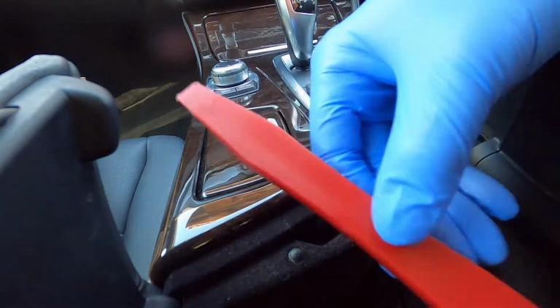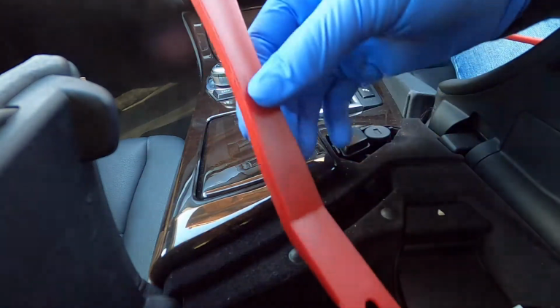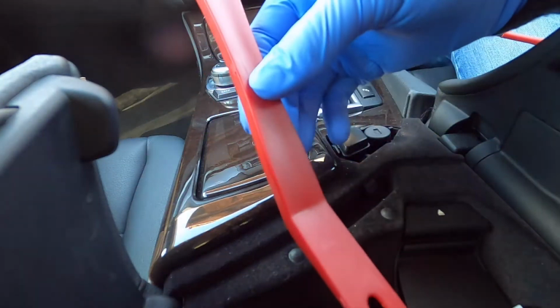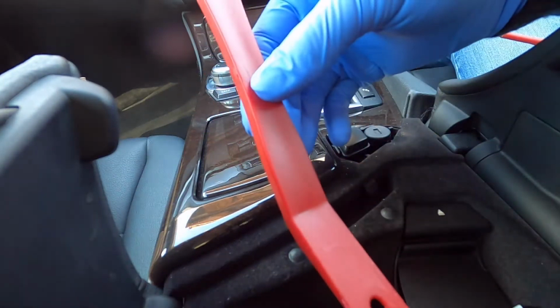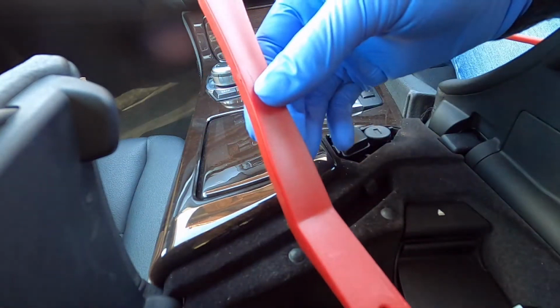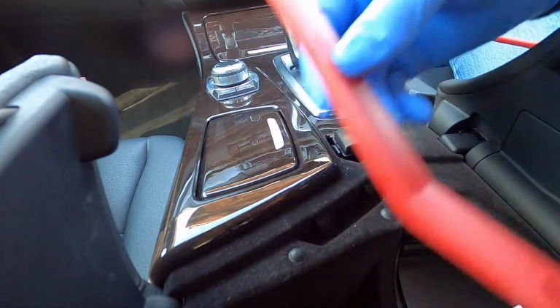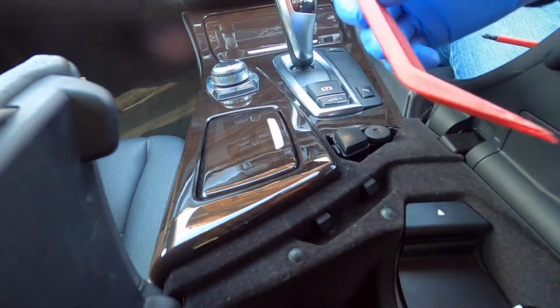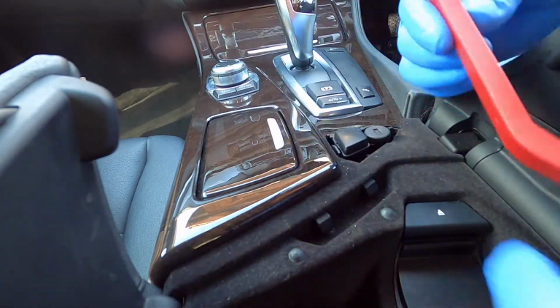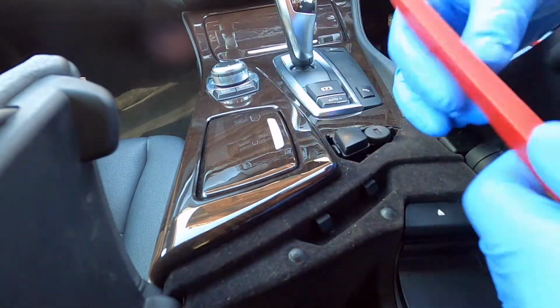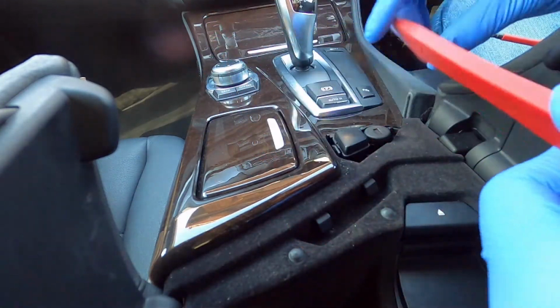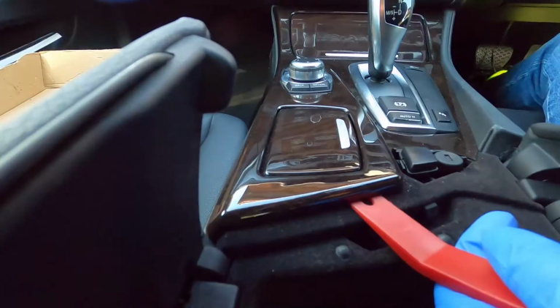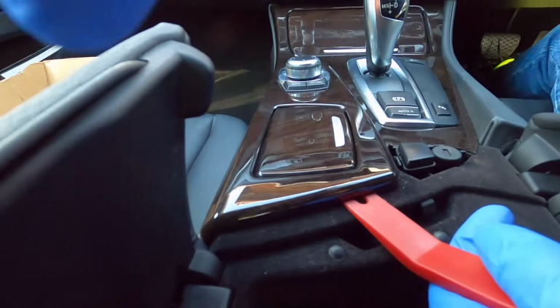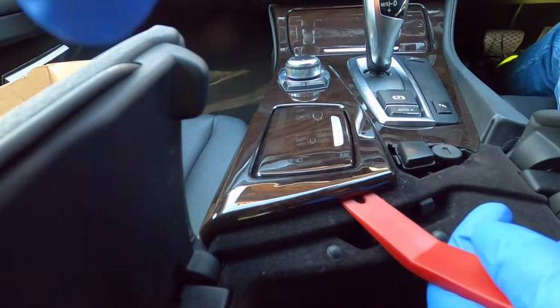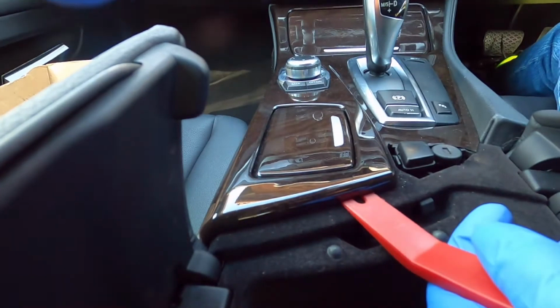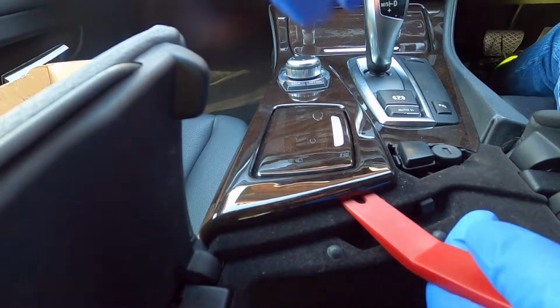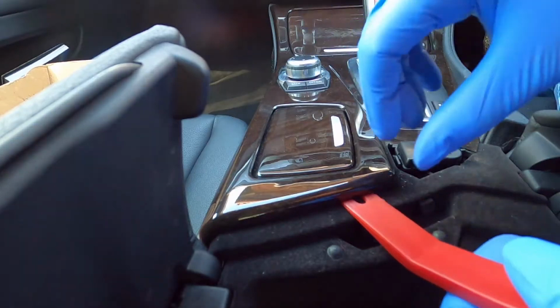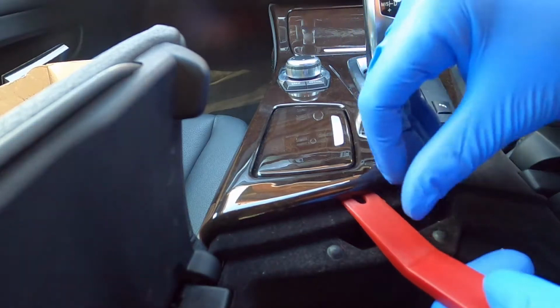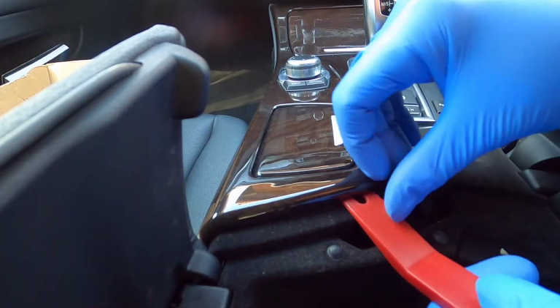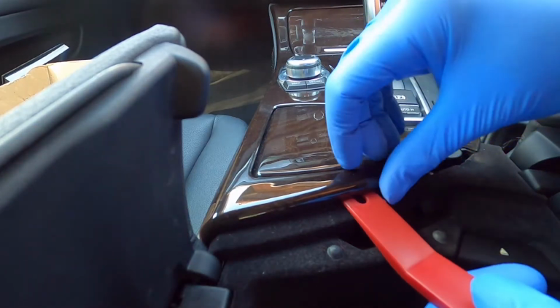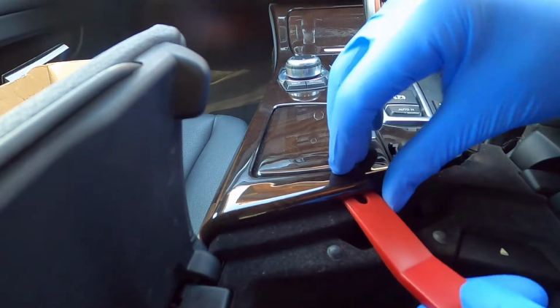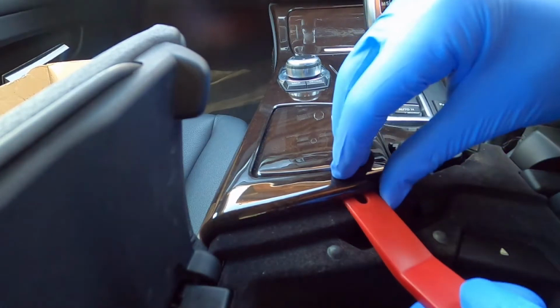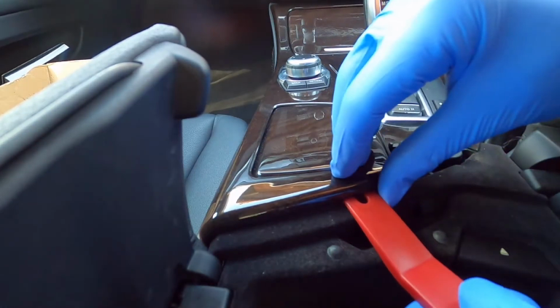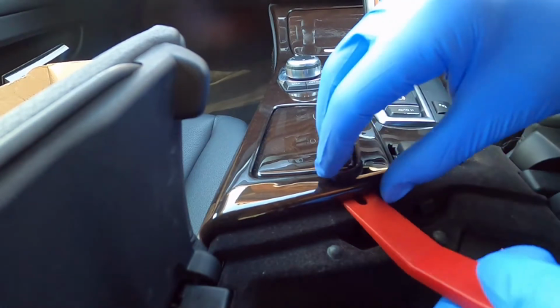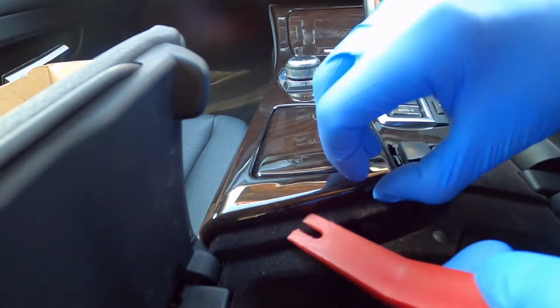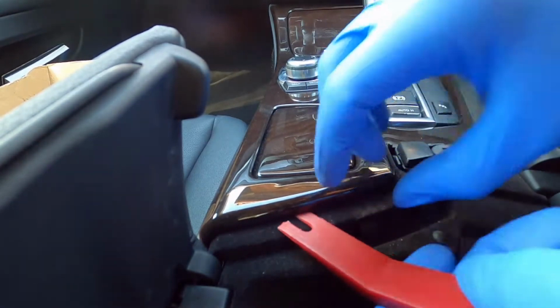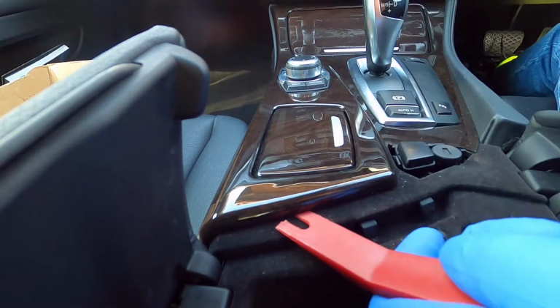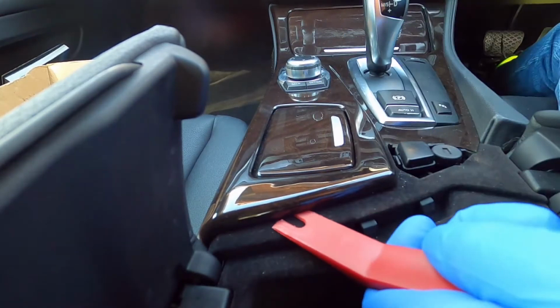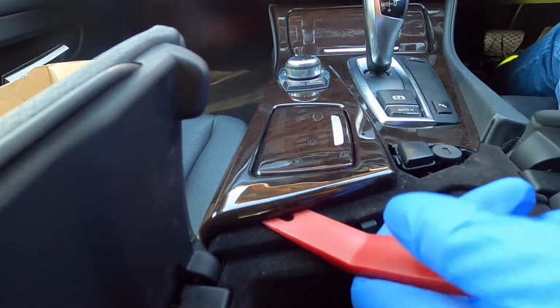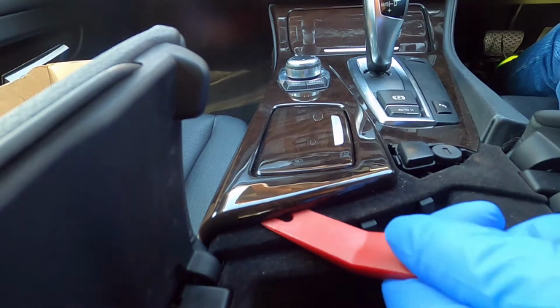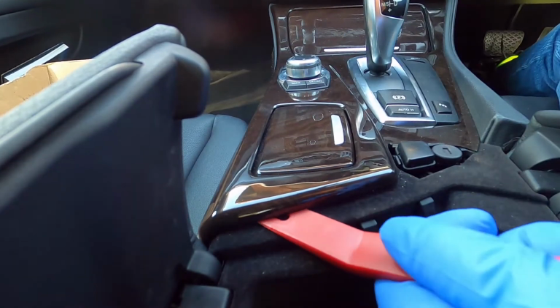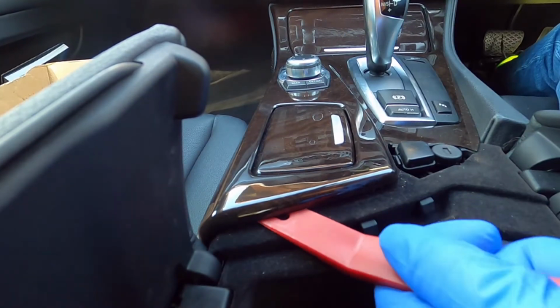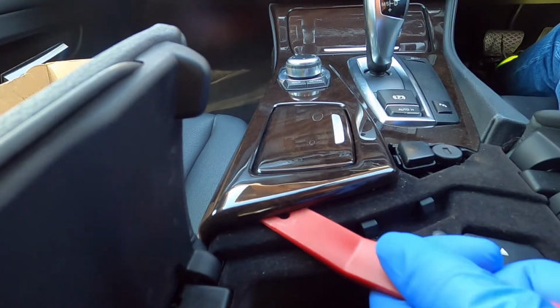Next, you need to lever up the trim. I use this plastic trim tool, but I guess a screwdriver will work if you're very, very careful.